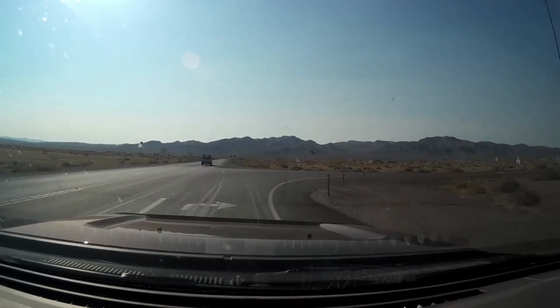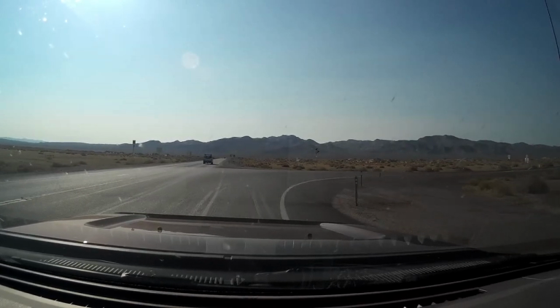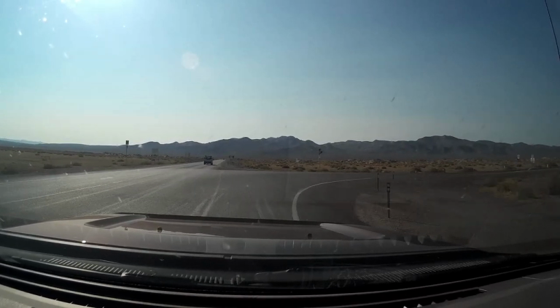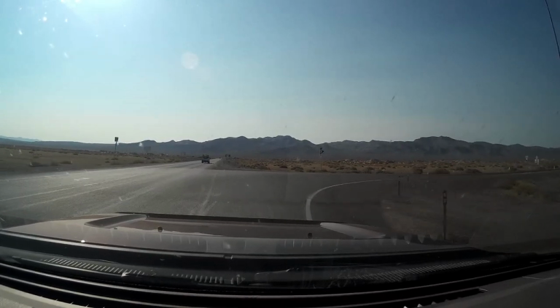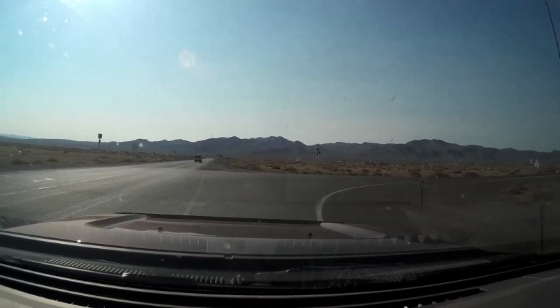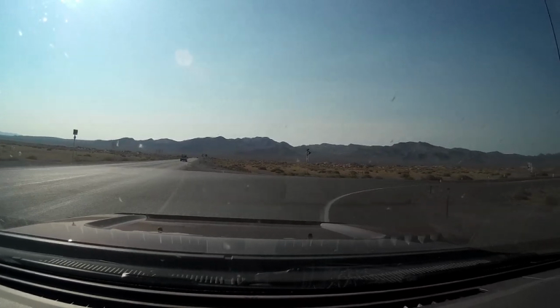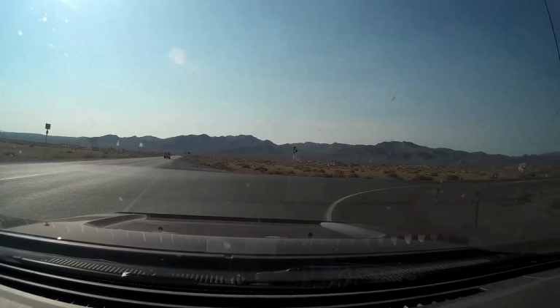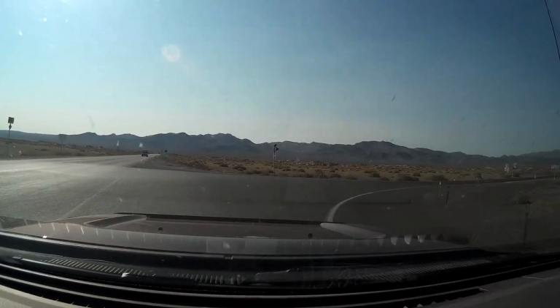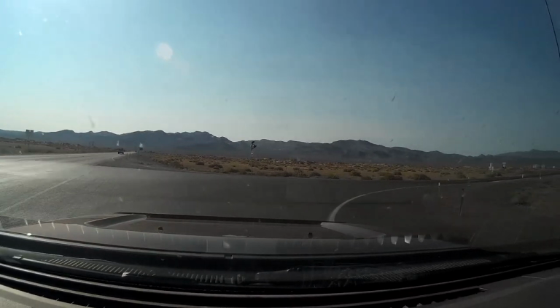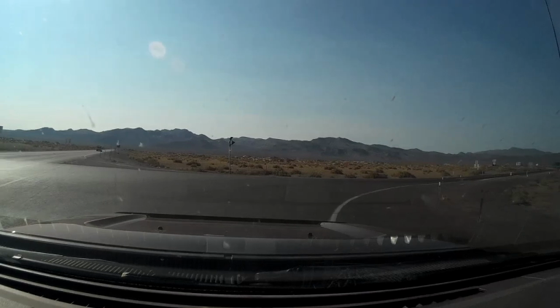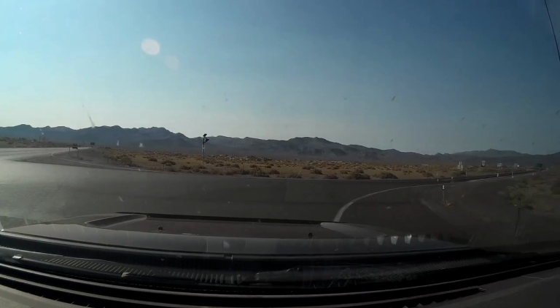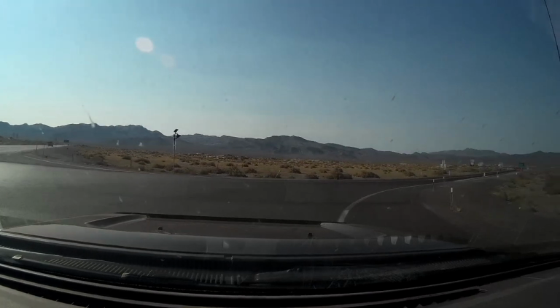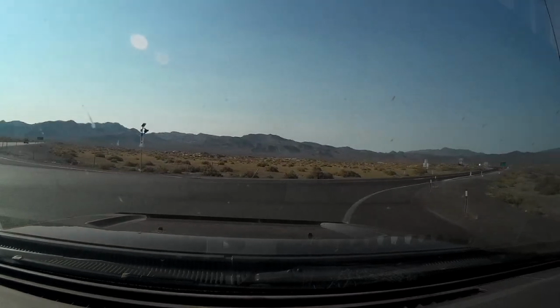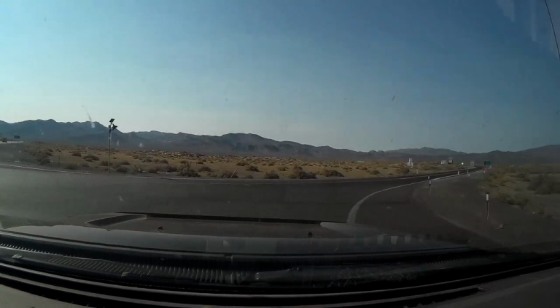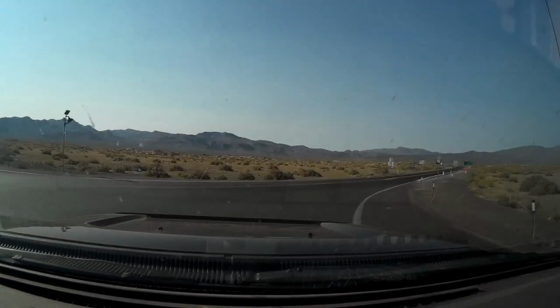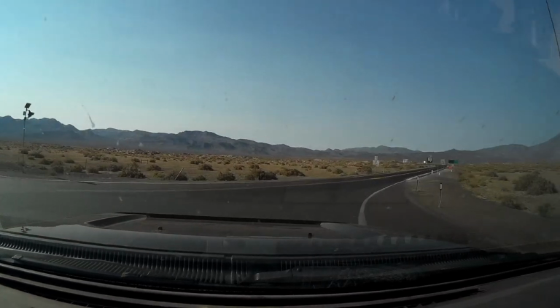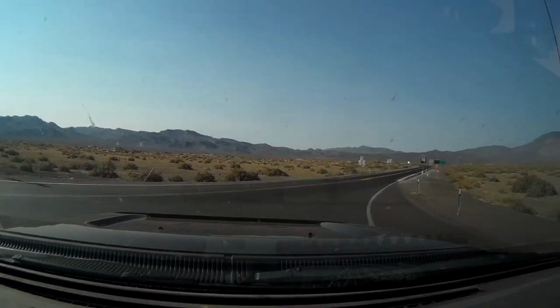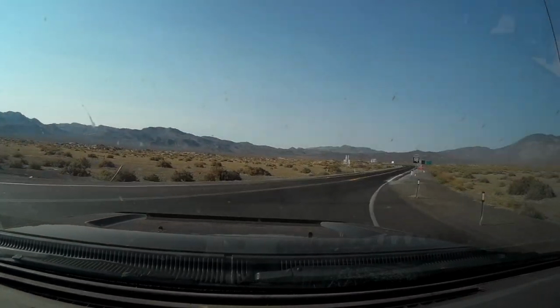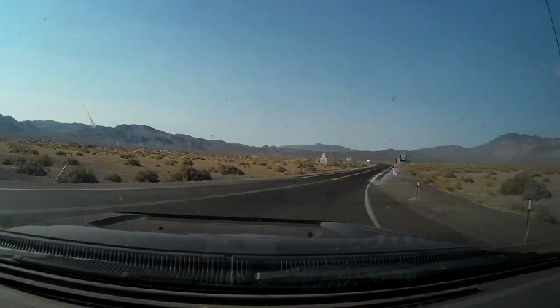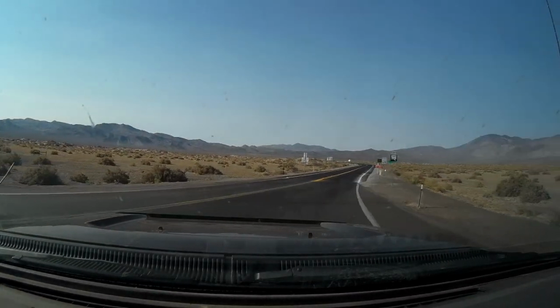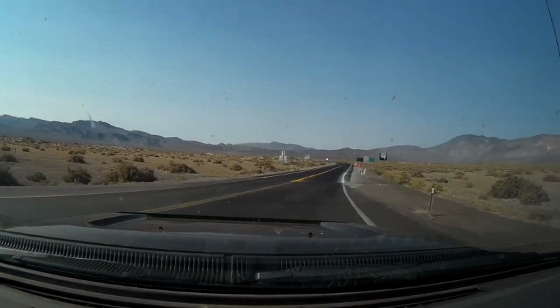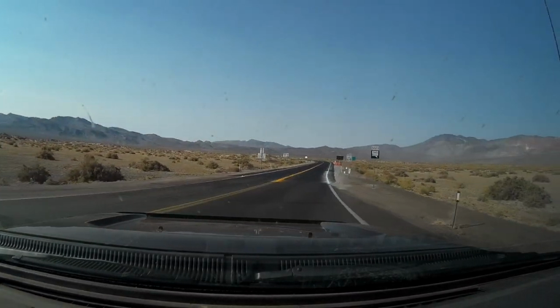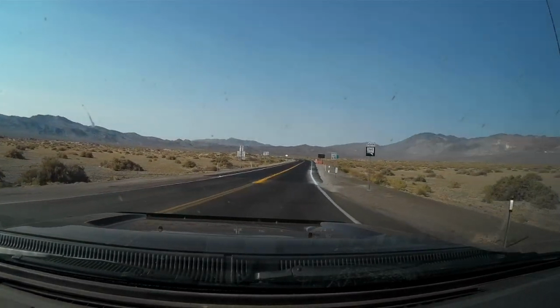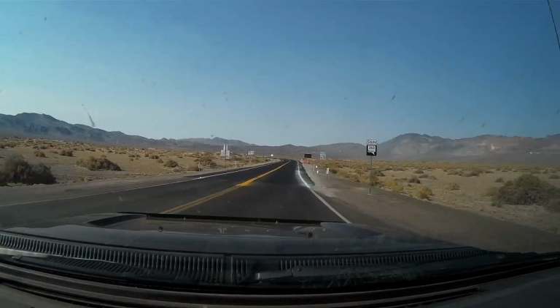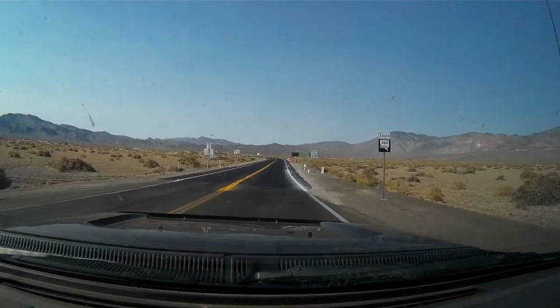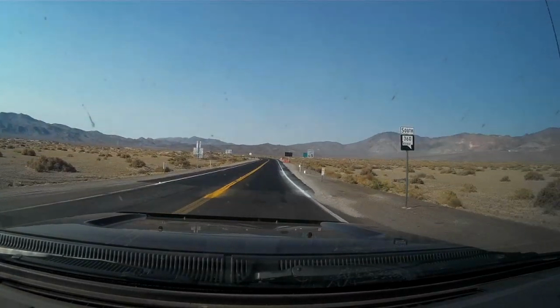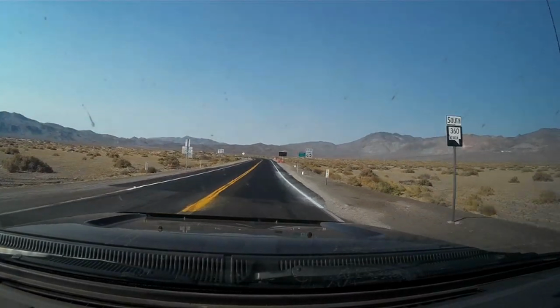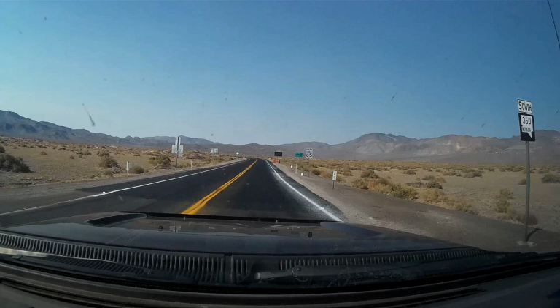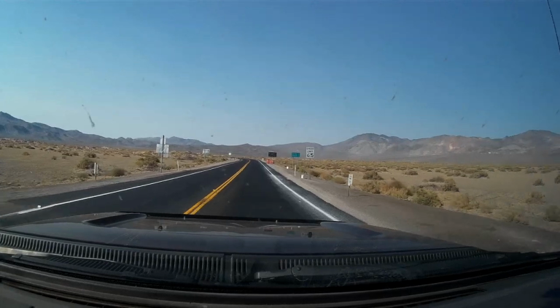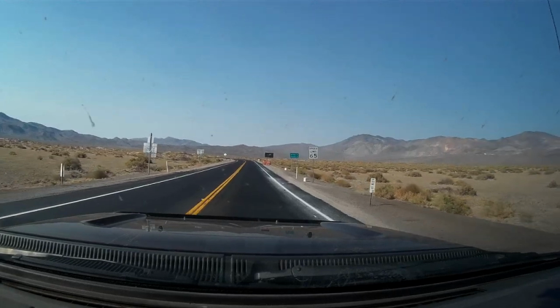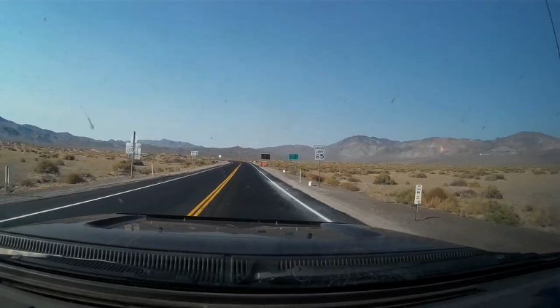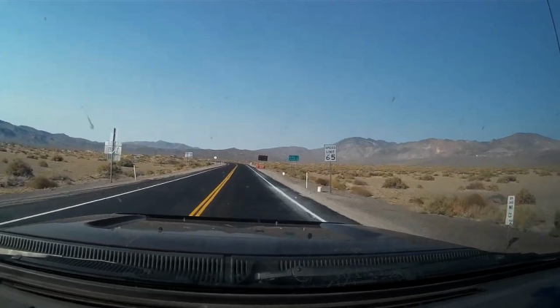We're turning off of U.S. 95 here. That's the main conduit between northern and southern Nevada. We're in western, southwestern Nevada — or central western Nevada — at this point.